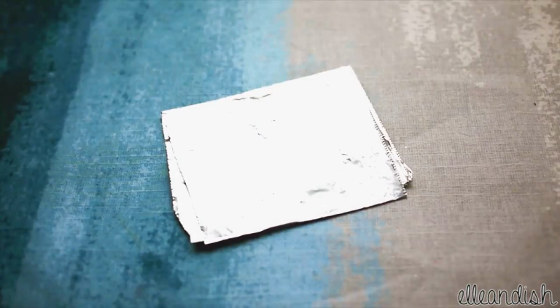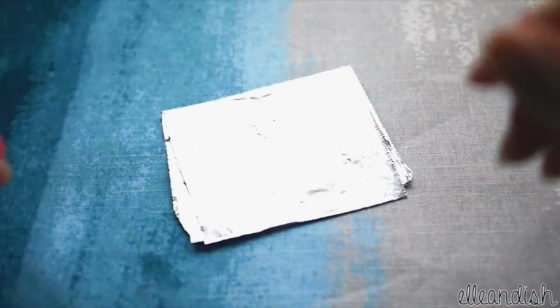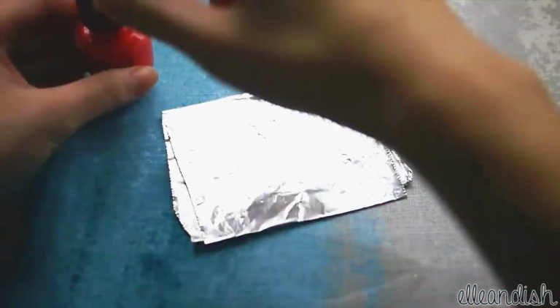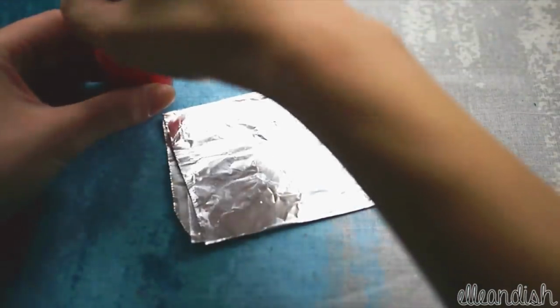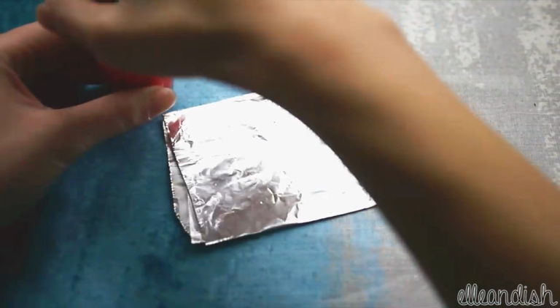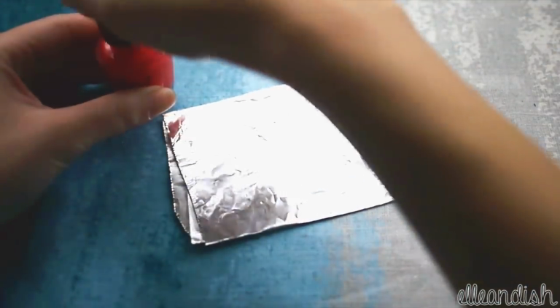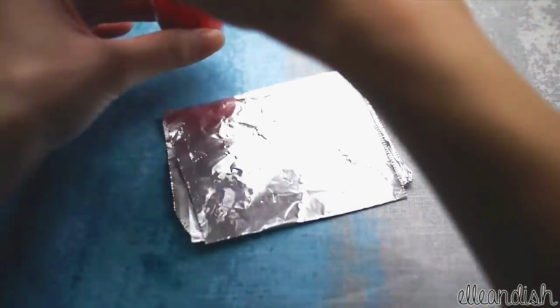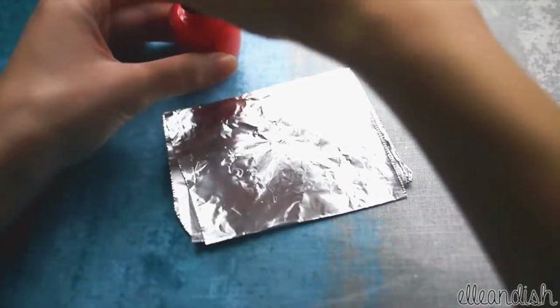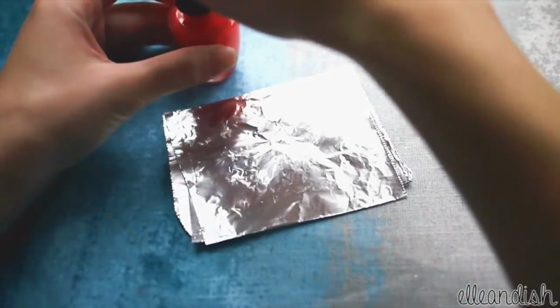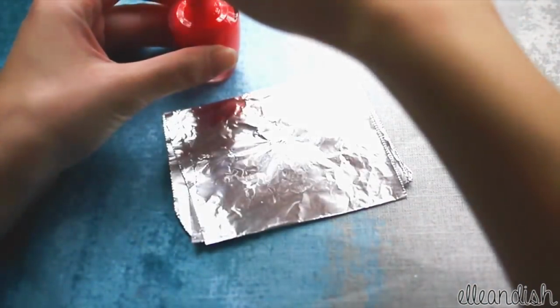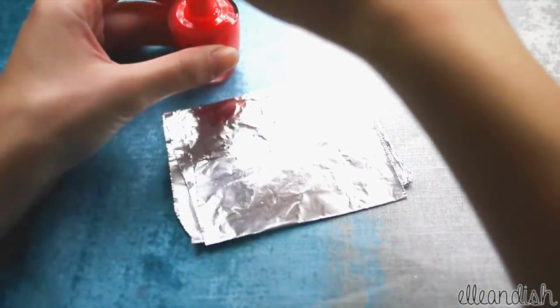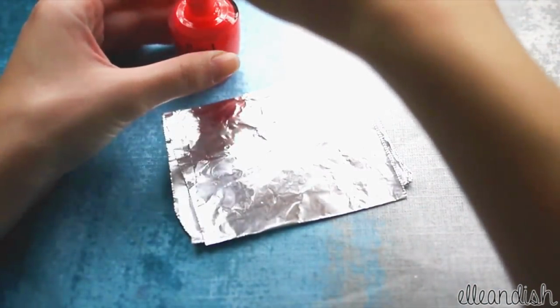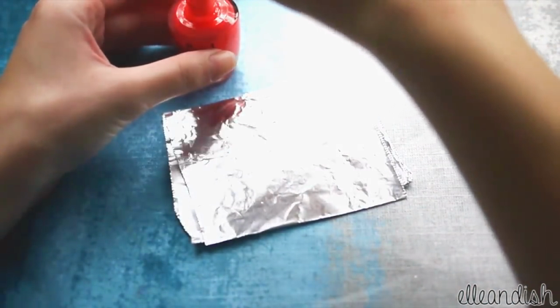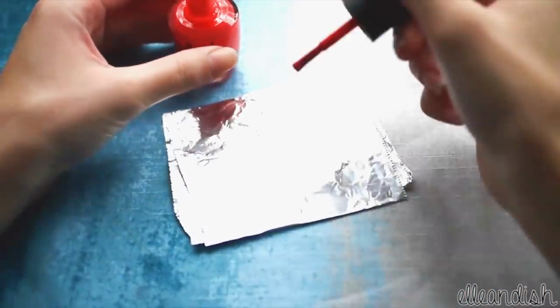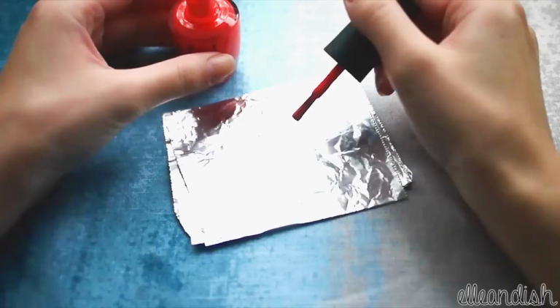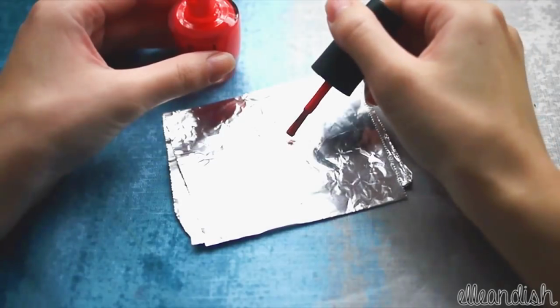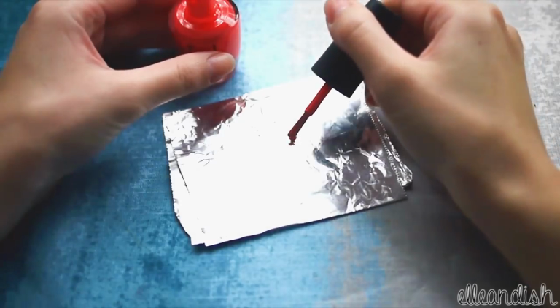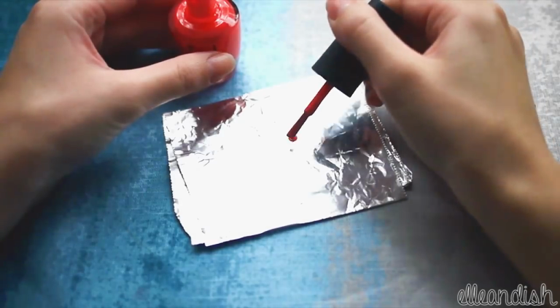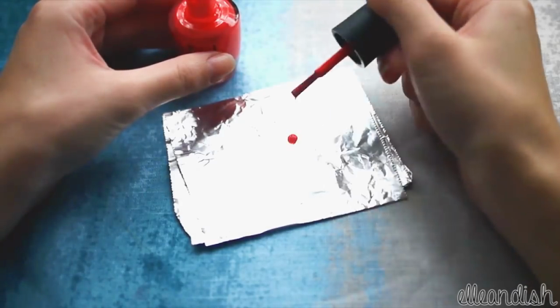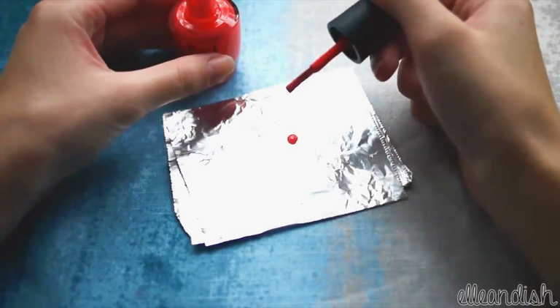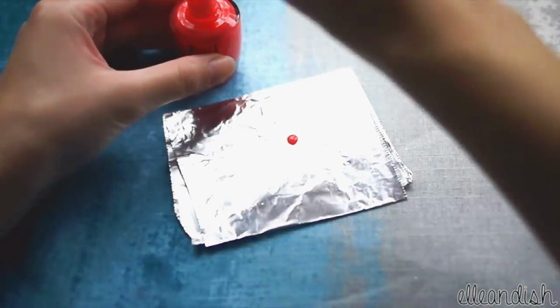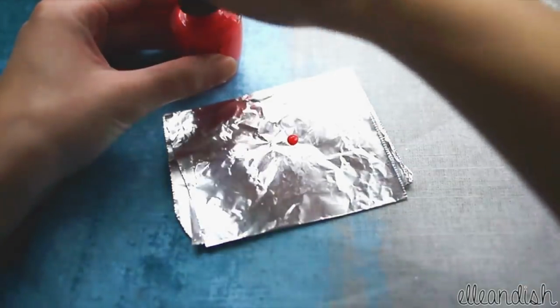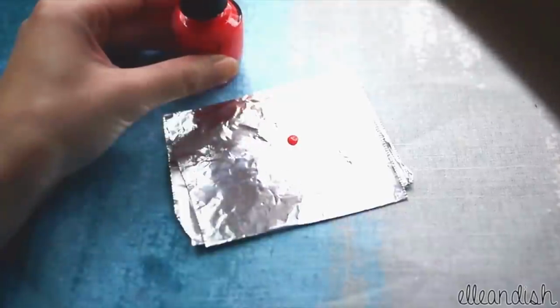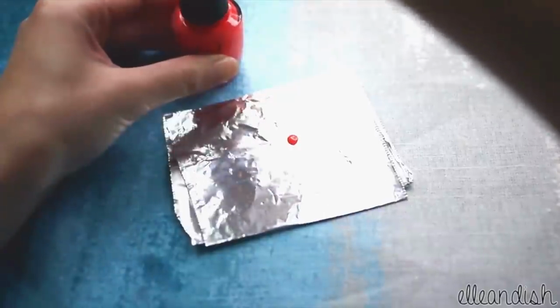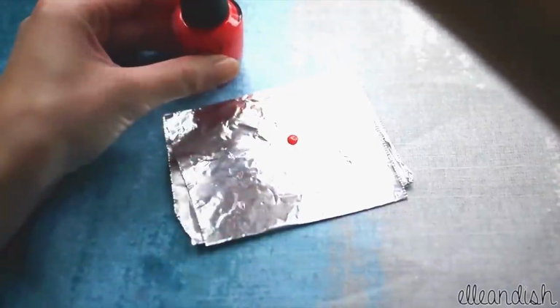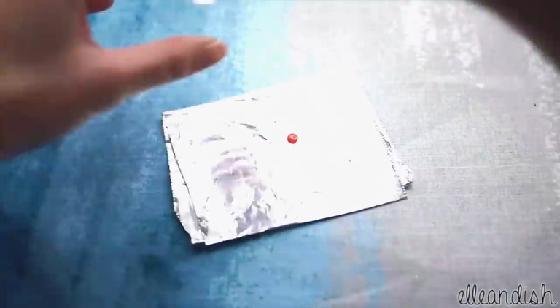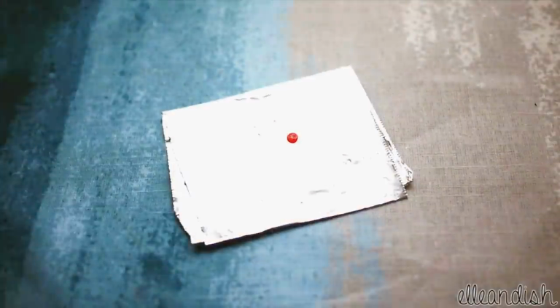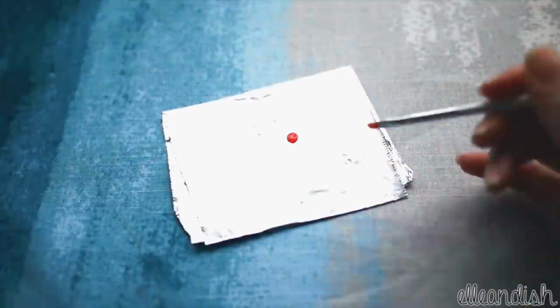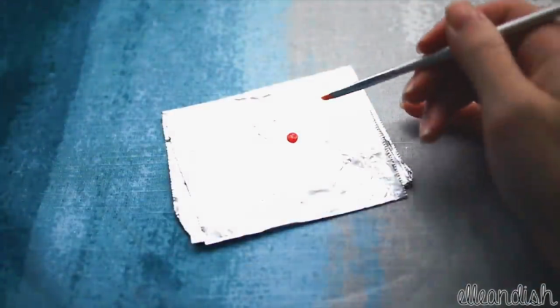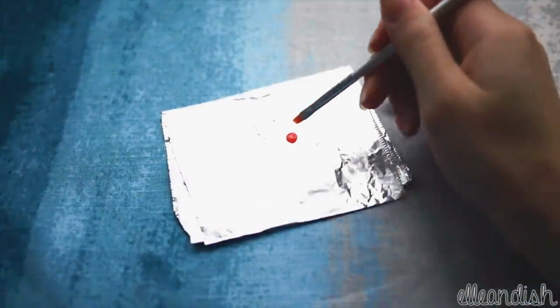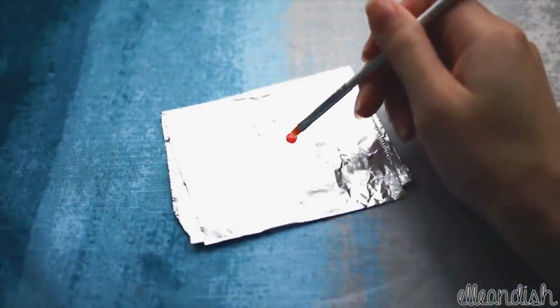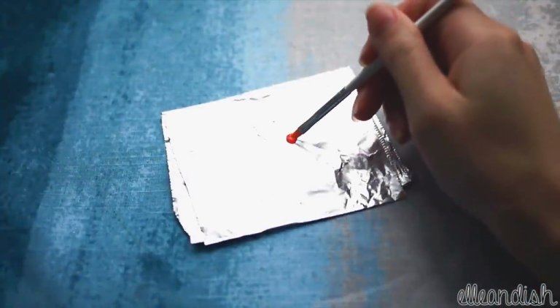Instead of taking the color straight from the bottle, which may end up drying it out, I fold a small square of foil, I drop the color on, and just dip and paint.